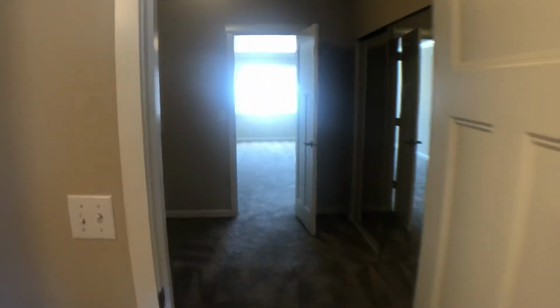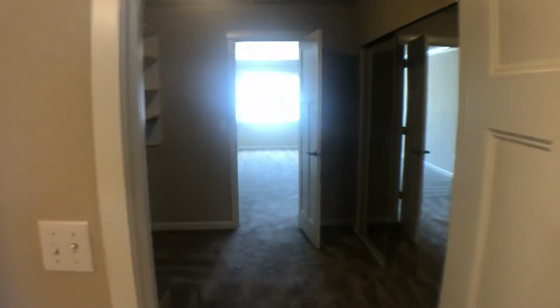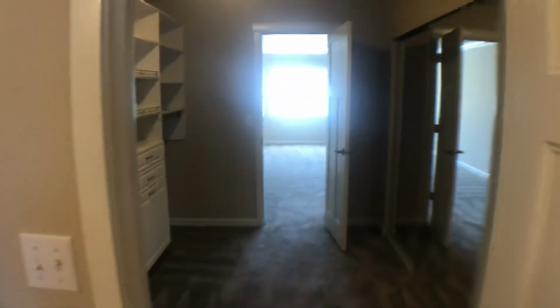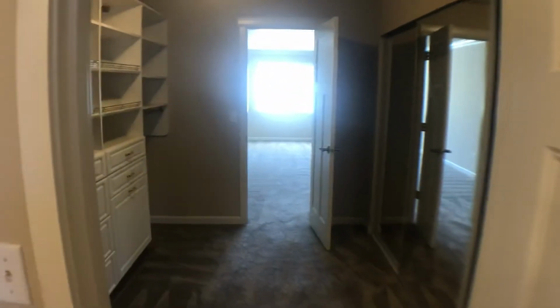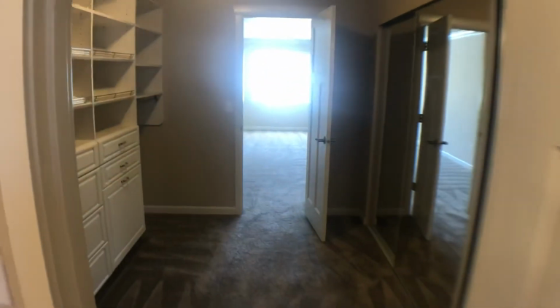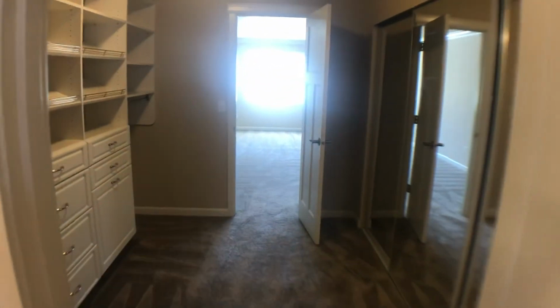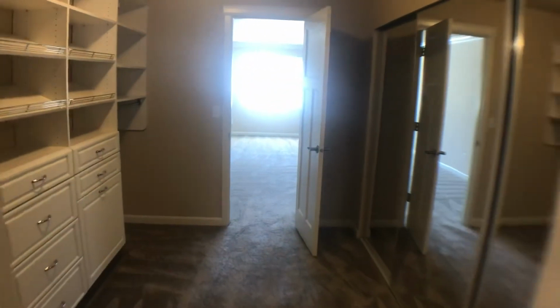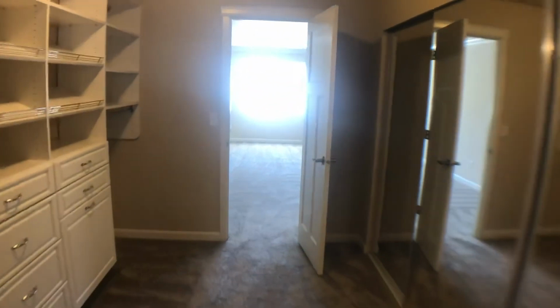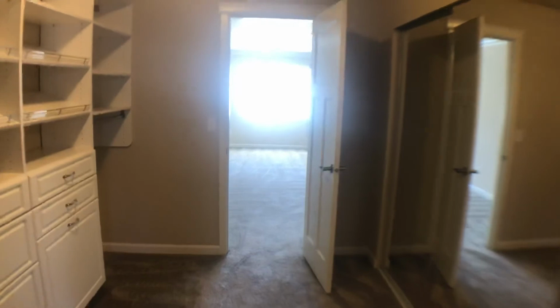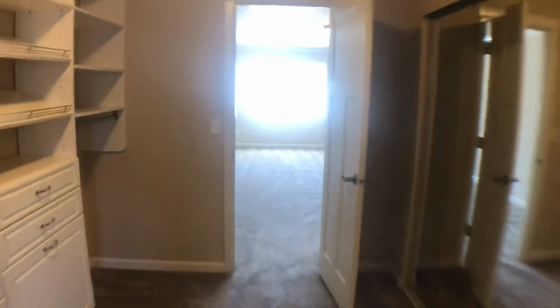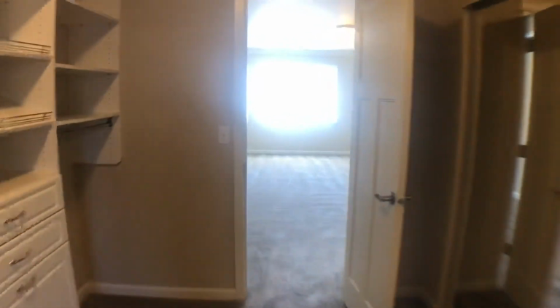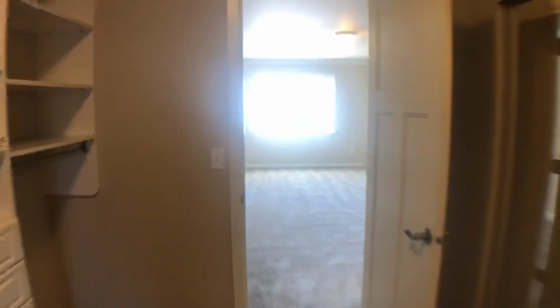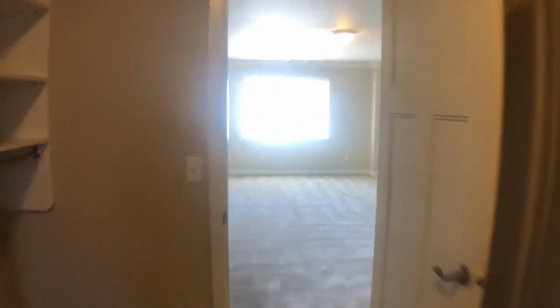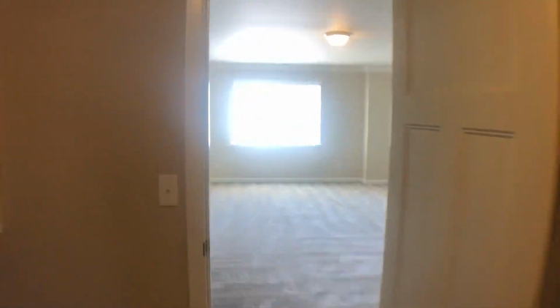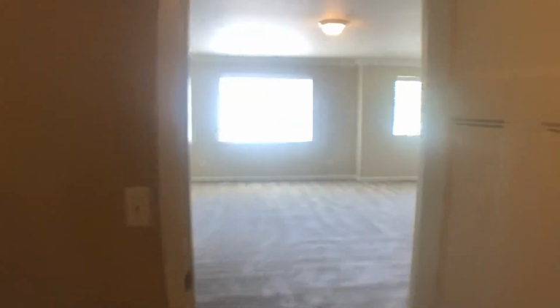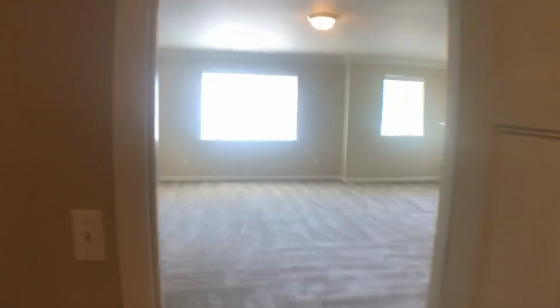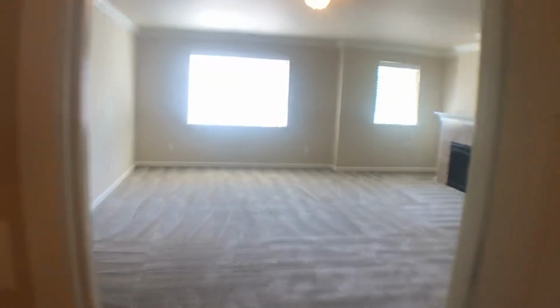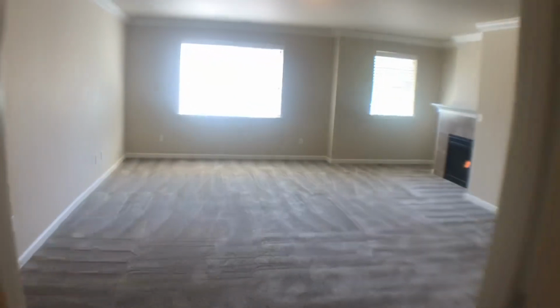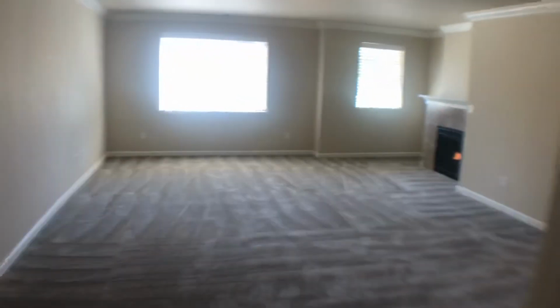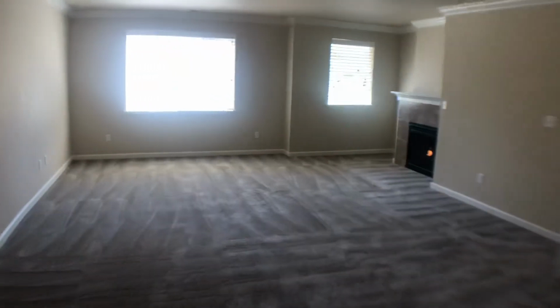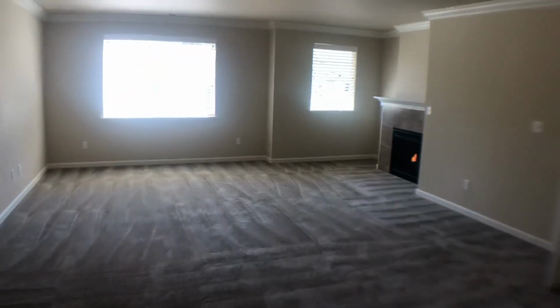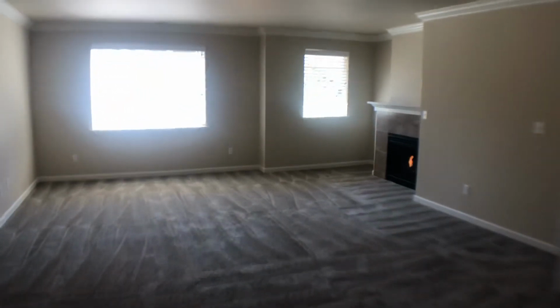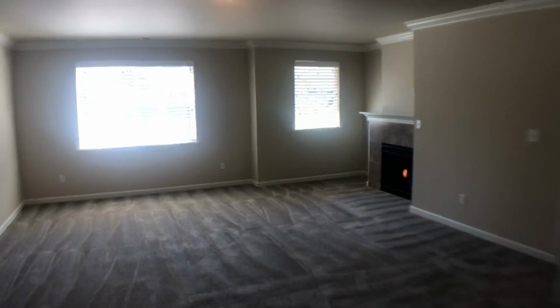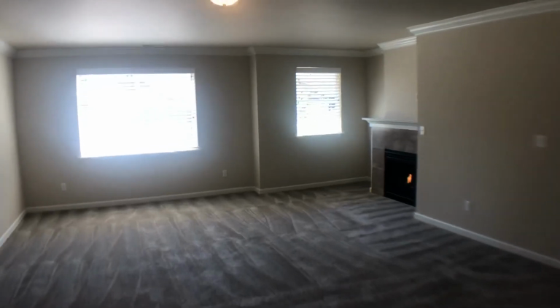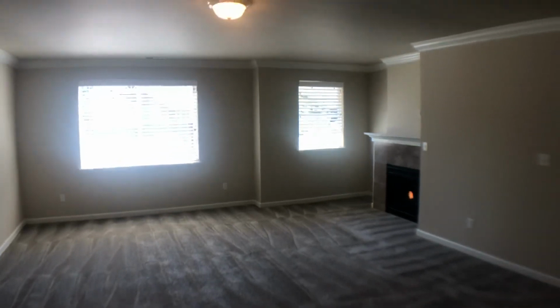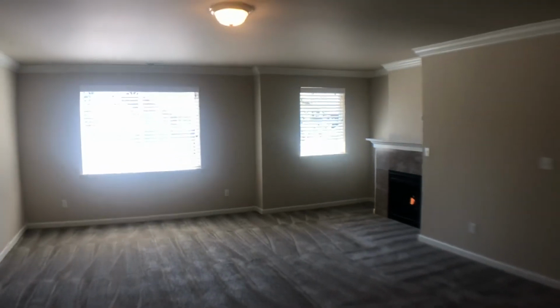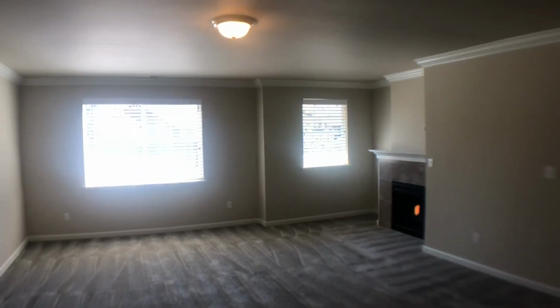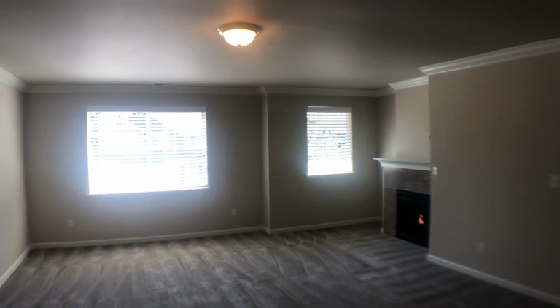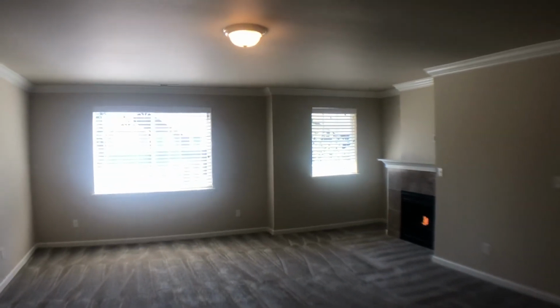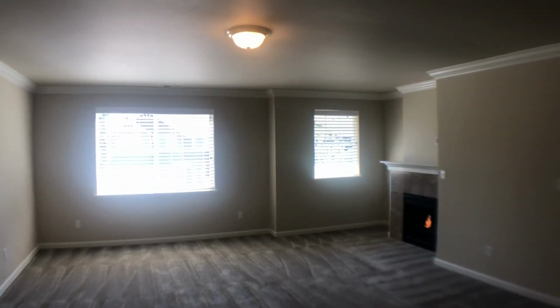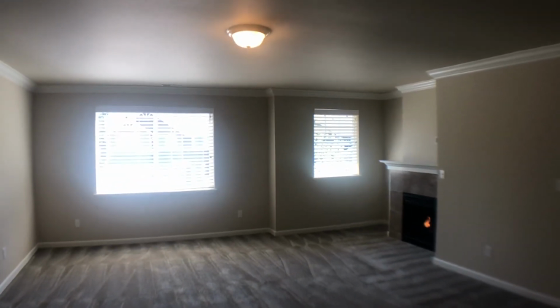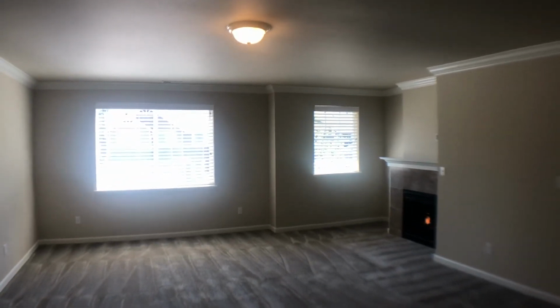One more quick peek at this wonderful closet and master bedroom, and that'll conclude our video today. Thanks for watching!